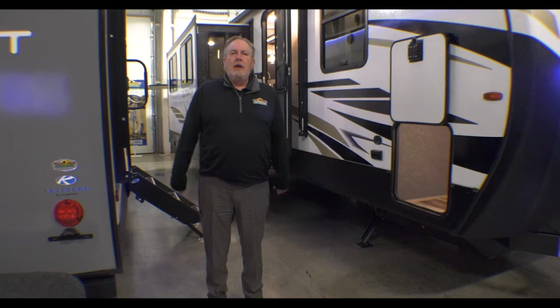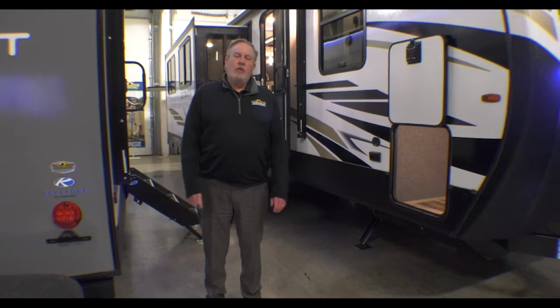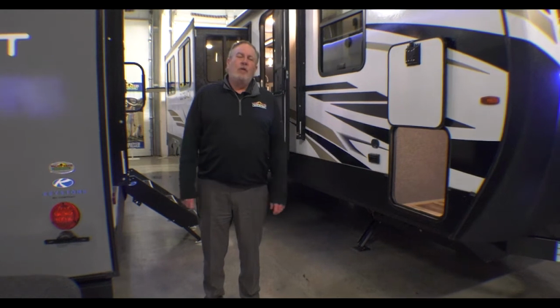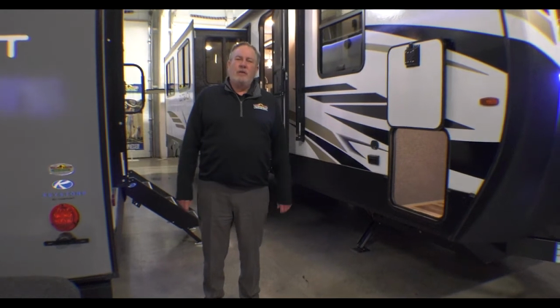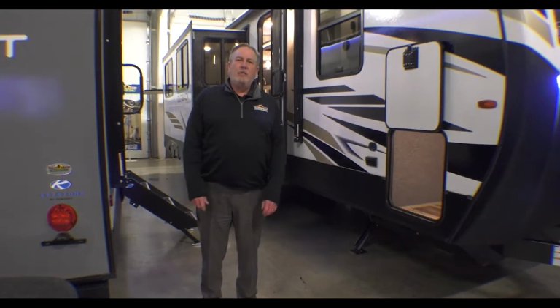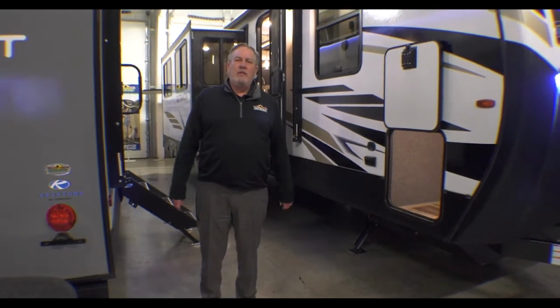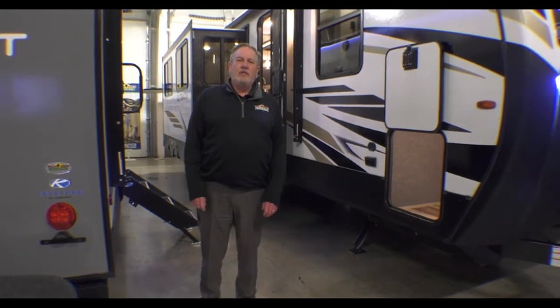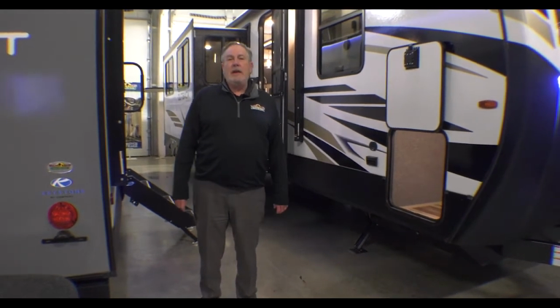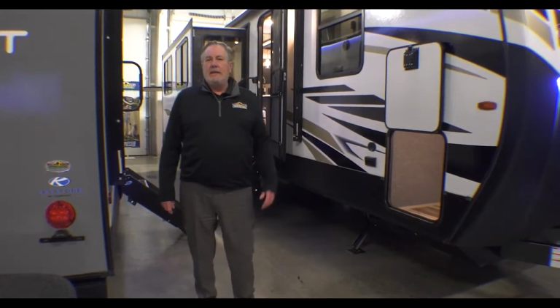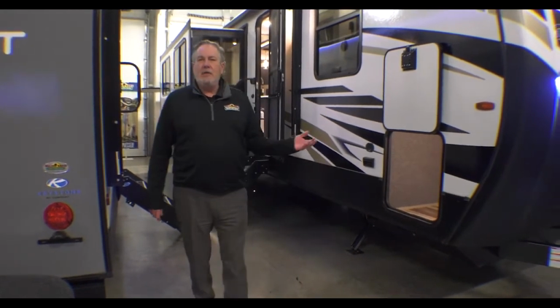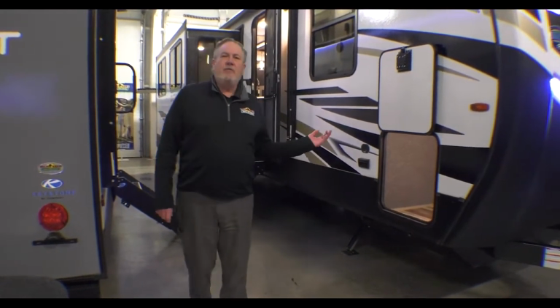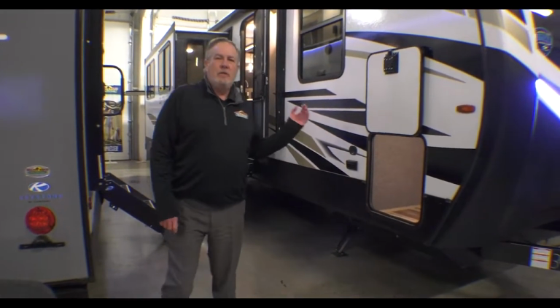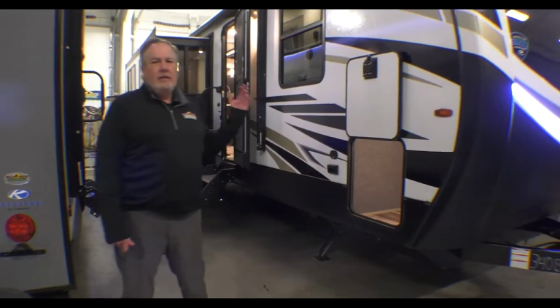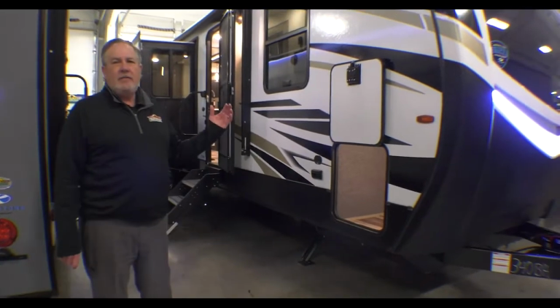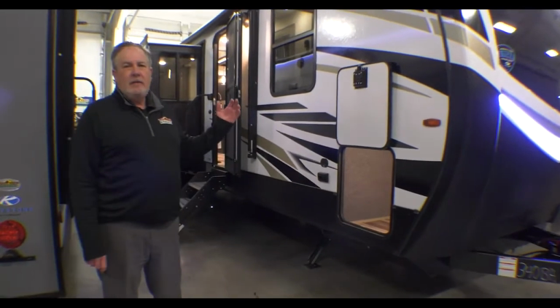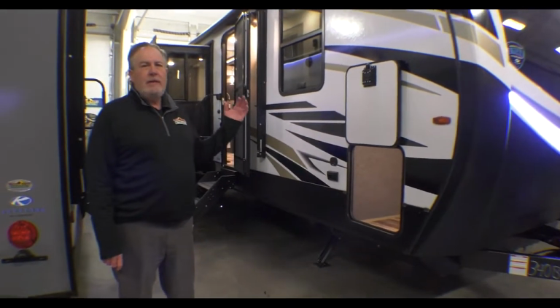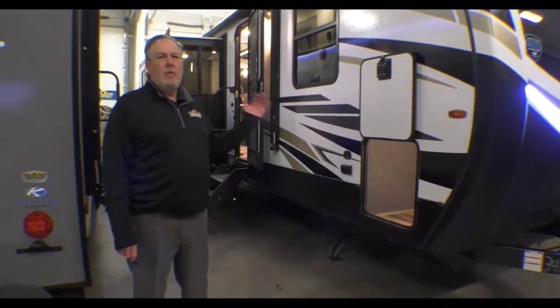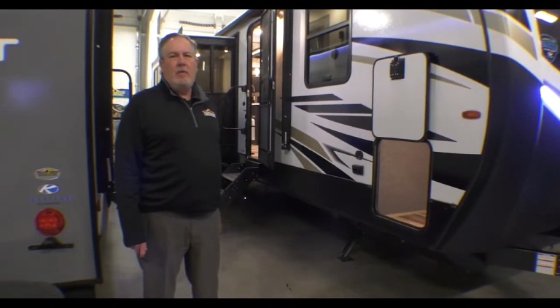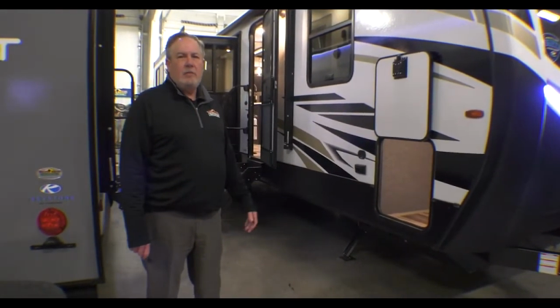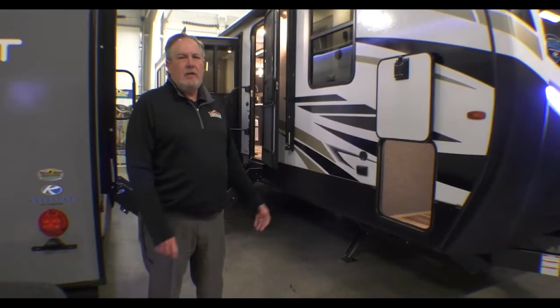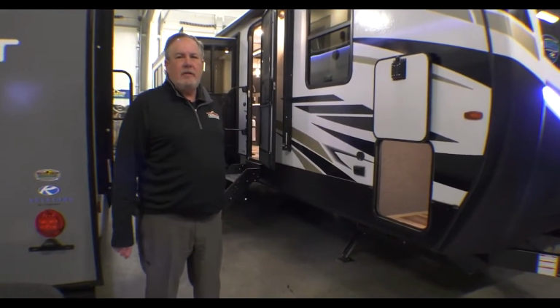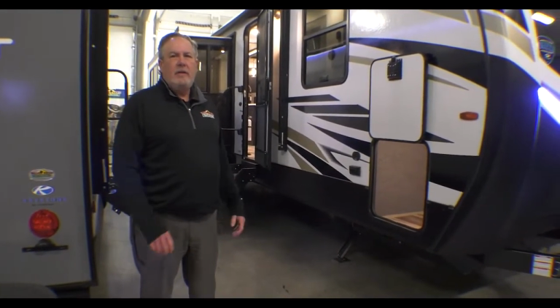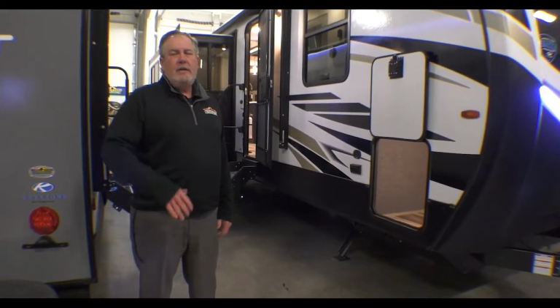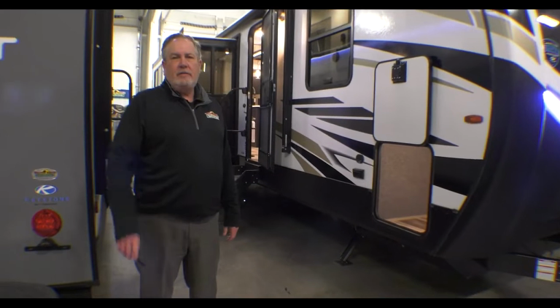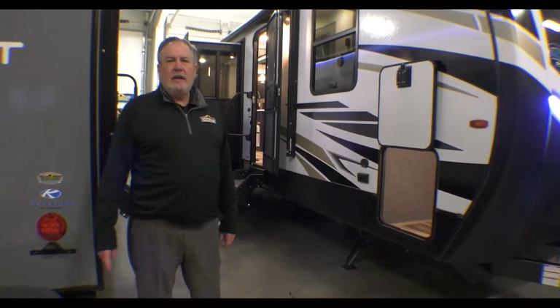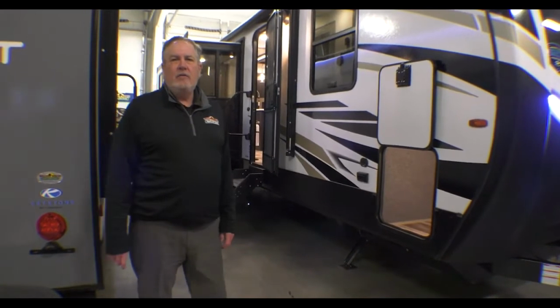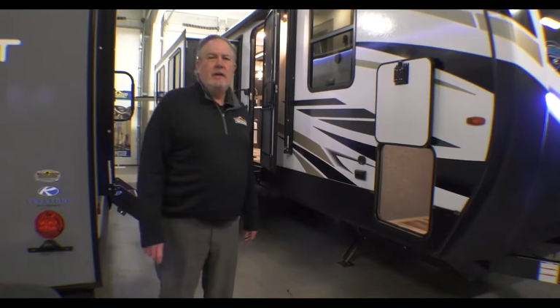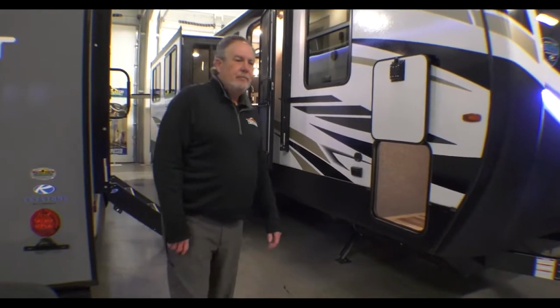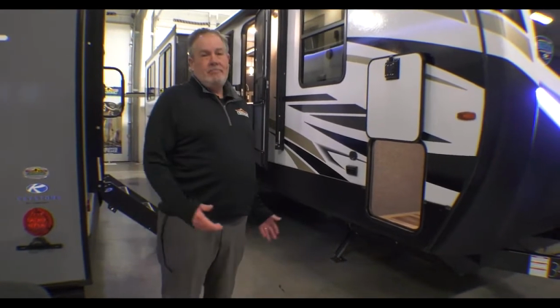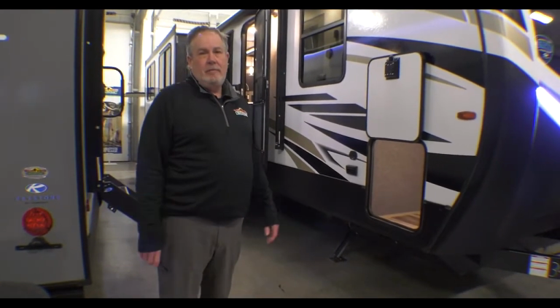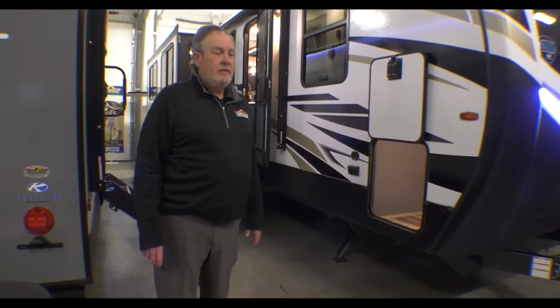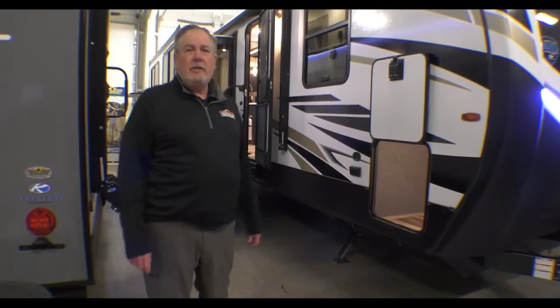Hey, Chris Logan here, Walnut Ridge Family RV with another Feature Friday. Today we have for you the last 2021 Outback, which has got great savings on it as prices have escalated over the past year.